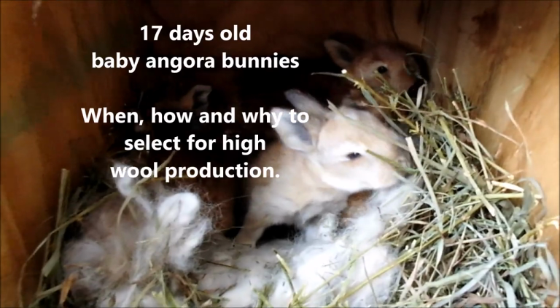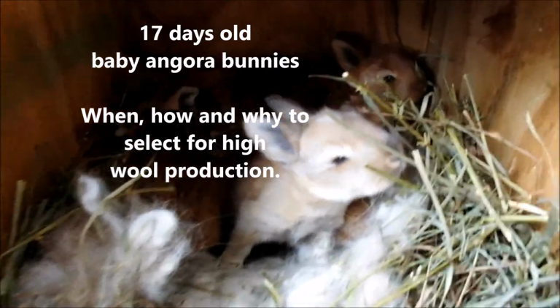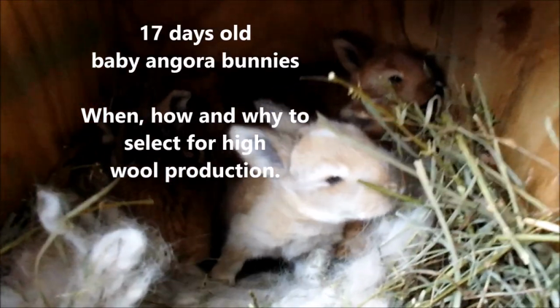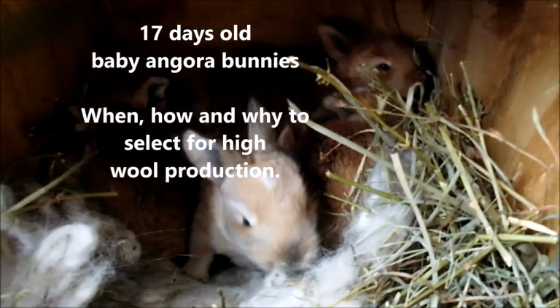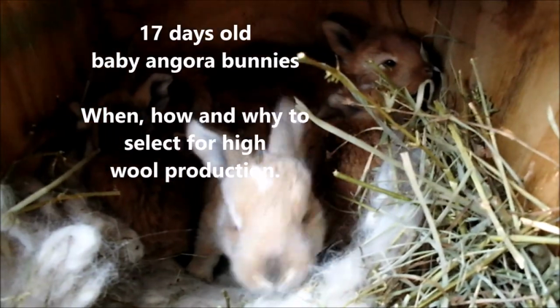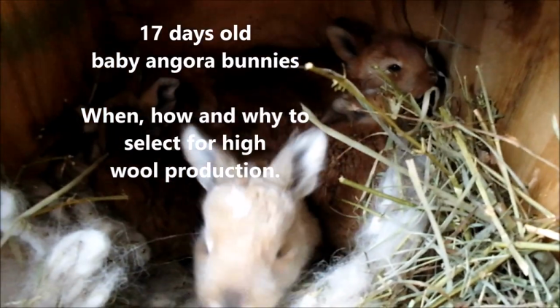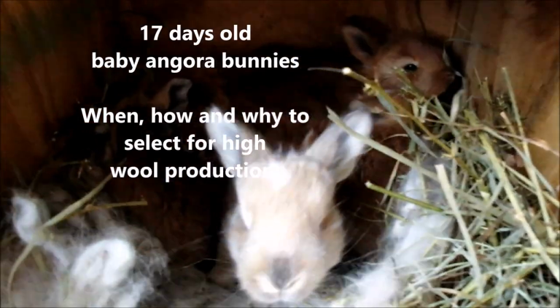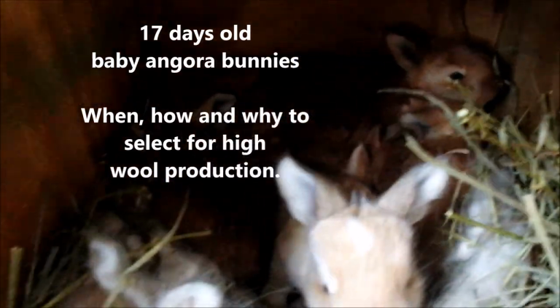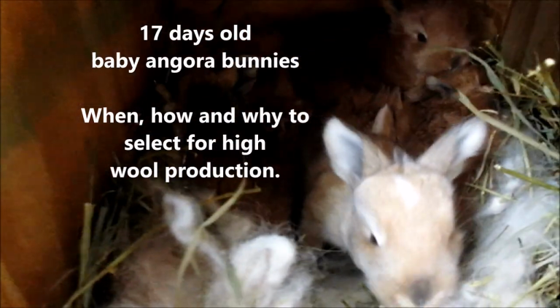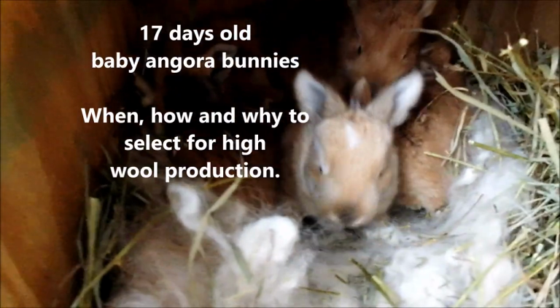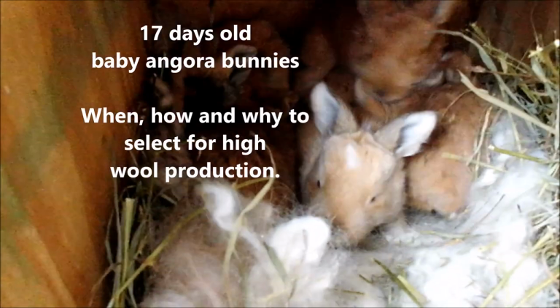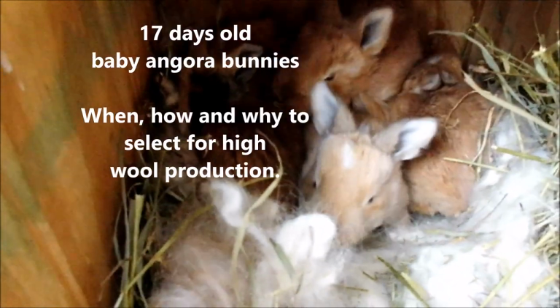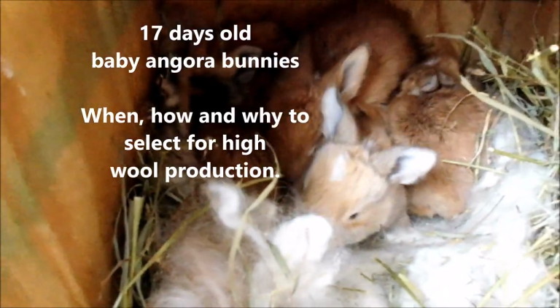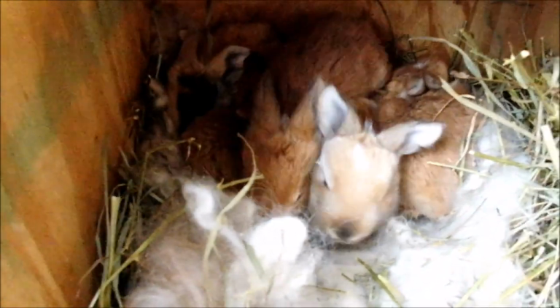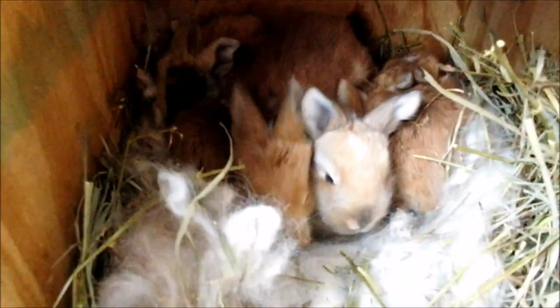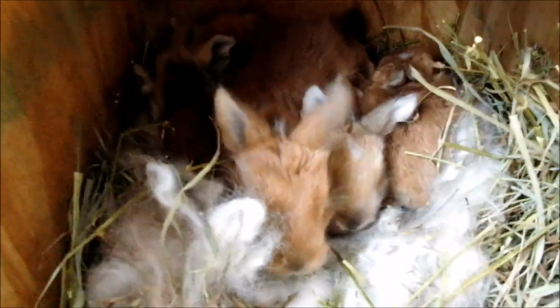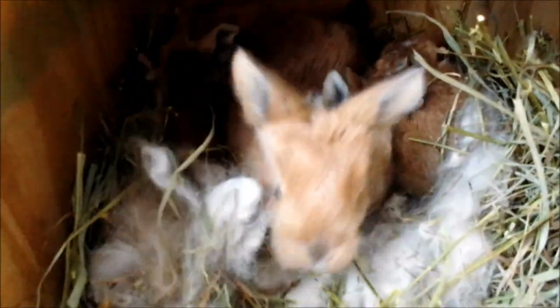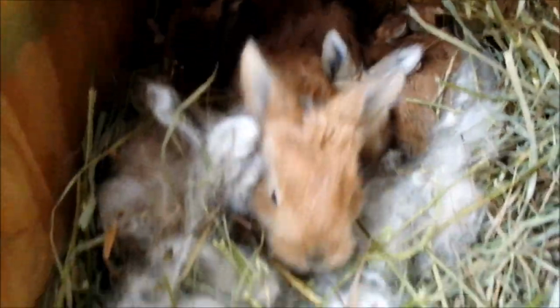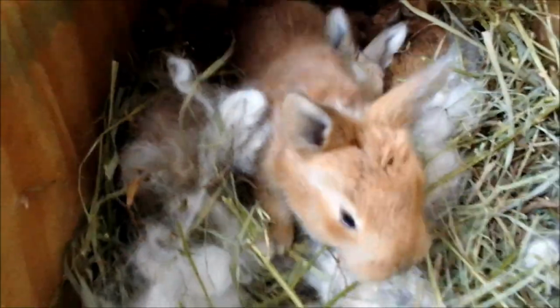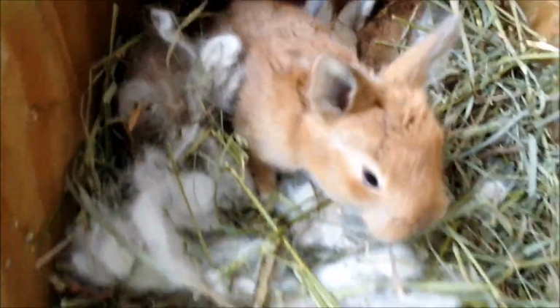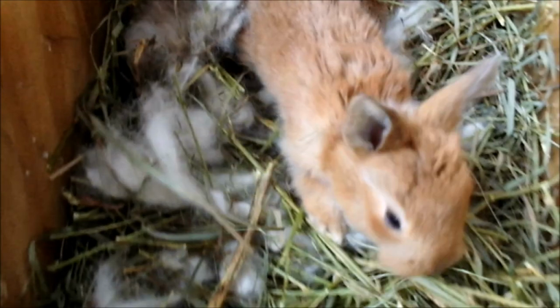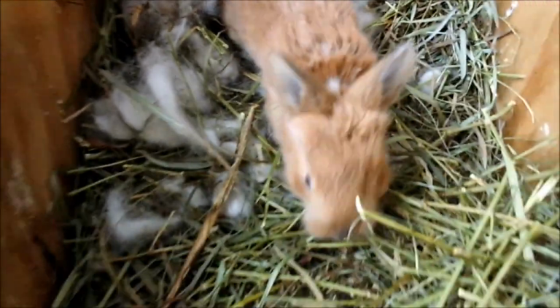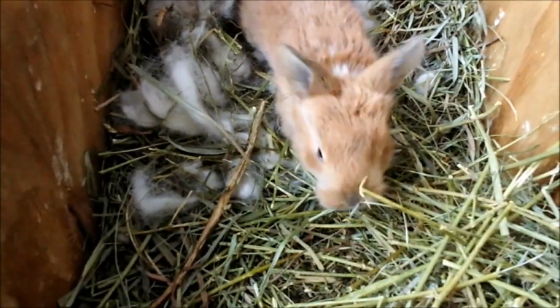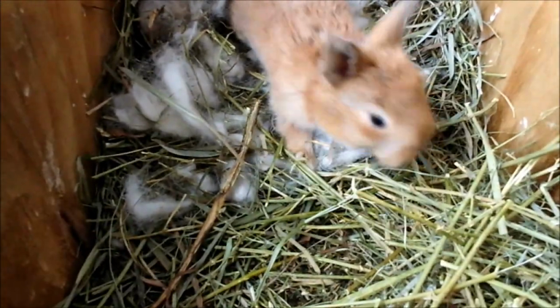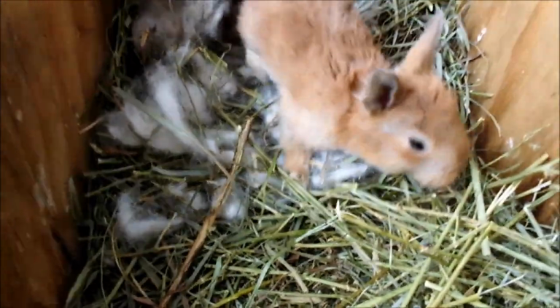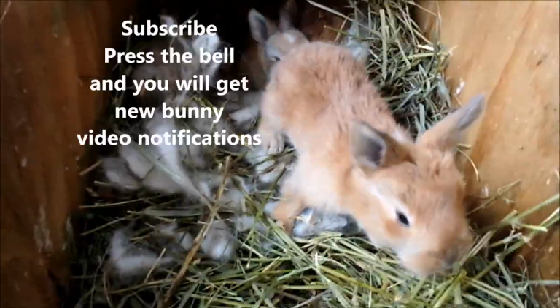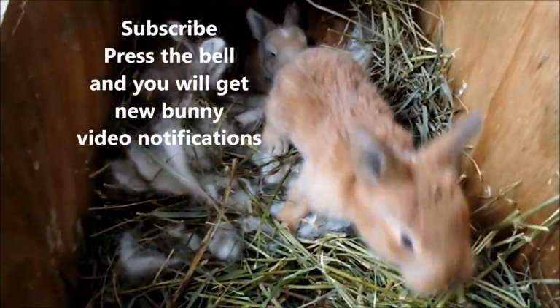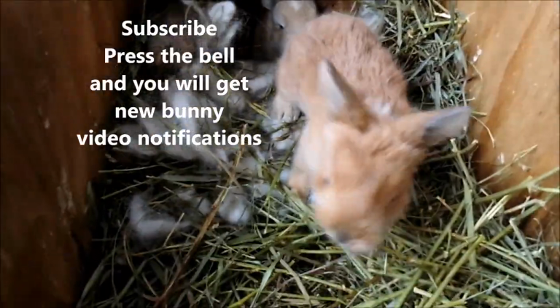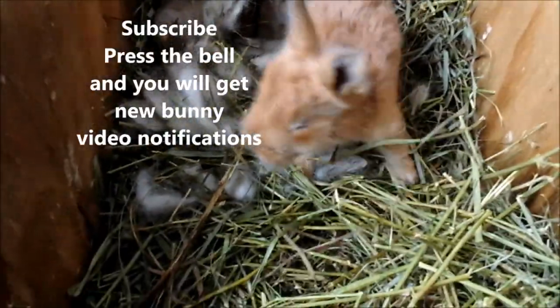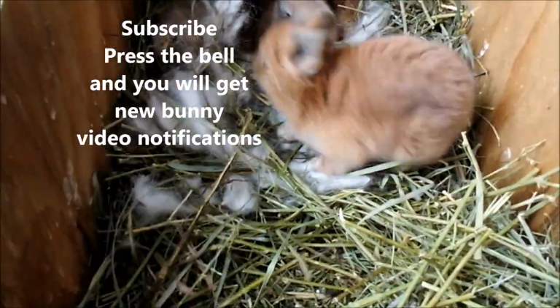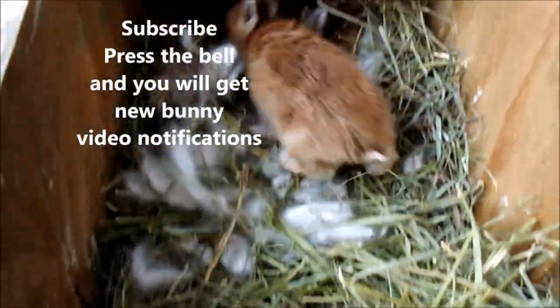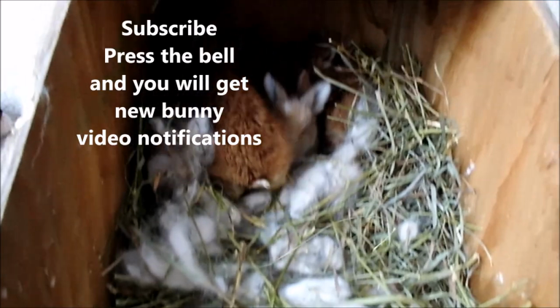Hi everybody, this is Stephanie Hubert from Razzle Dazzle Rabbit Treat and Yarns, LLC. Today's video is of our 17-day-old baby angora bunnies, and we're also going to discuss when, how, and why to select for breeding for high wool weights.